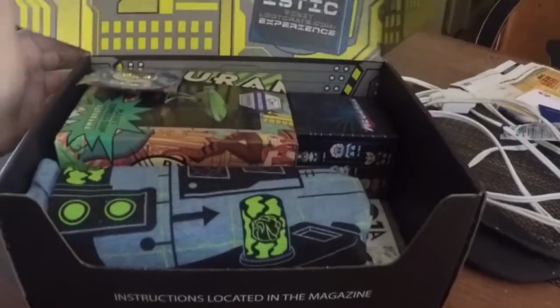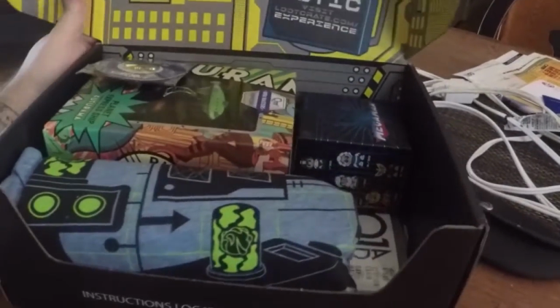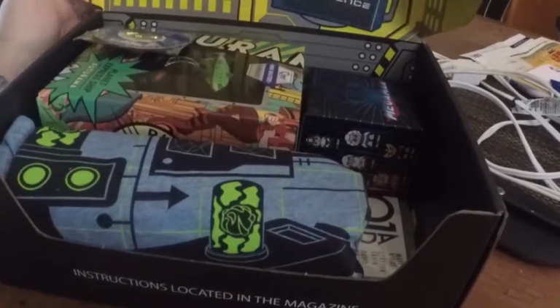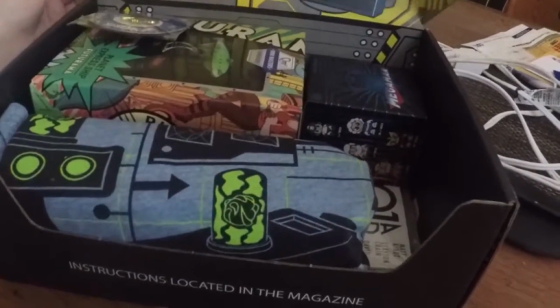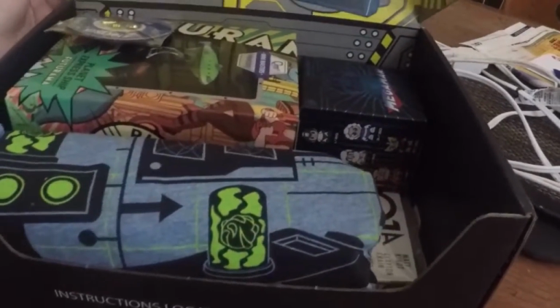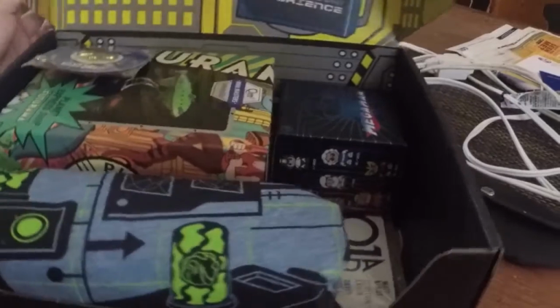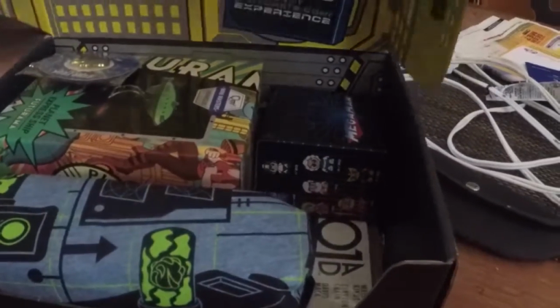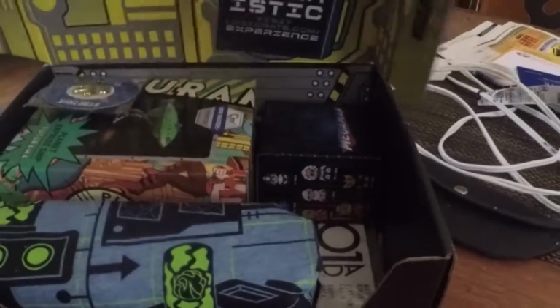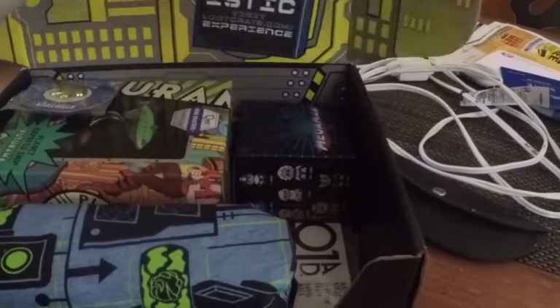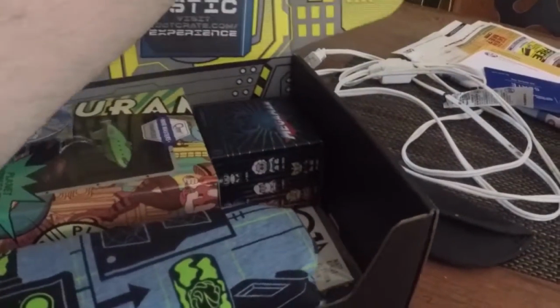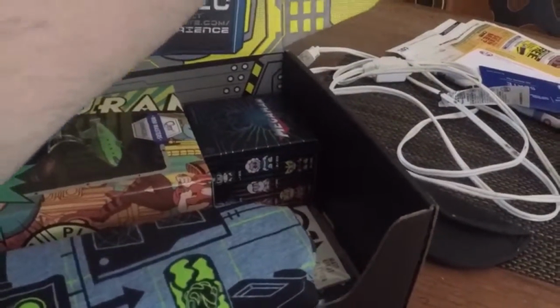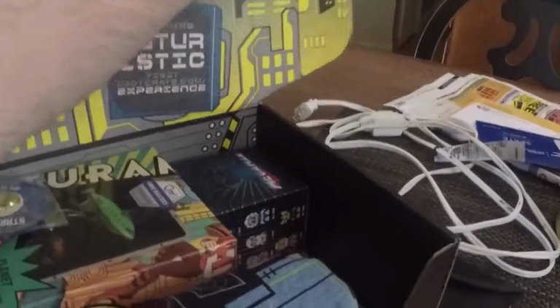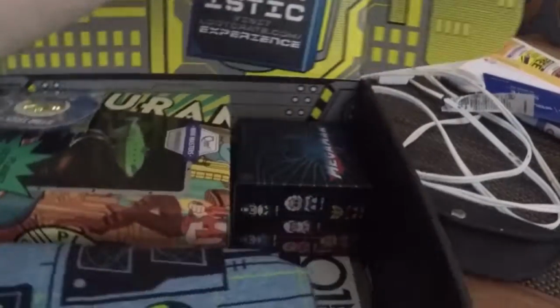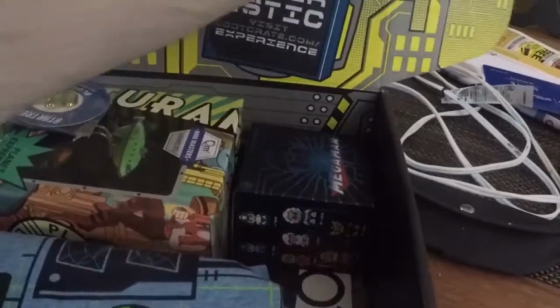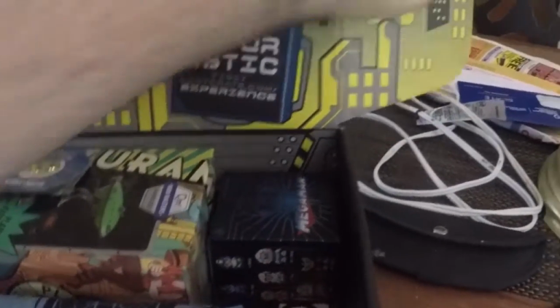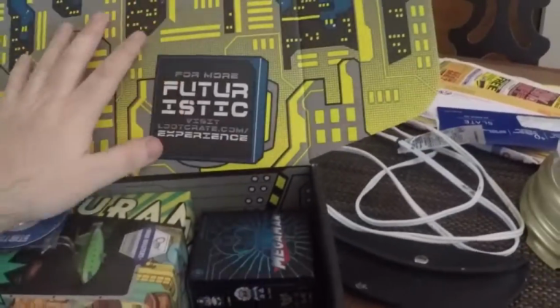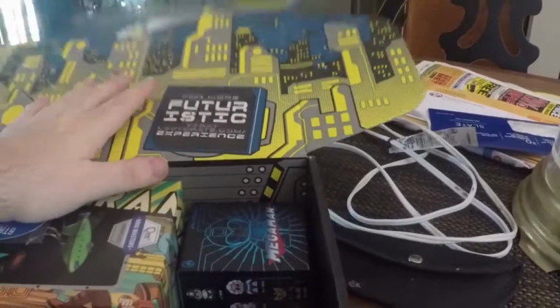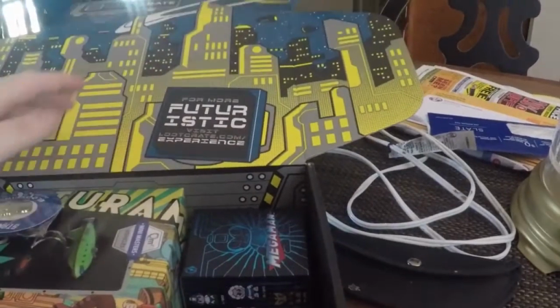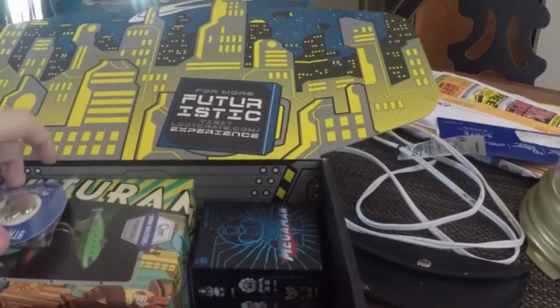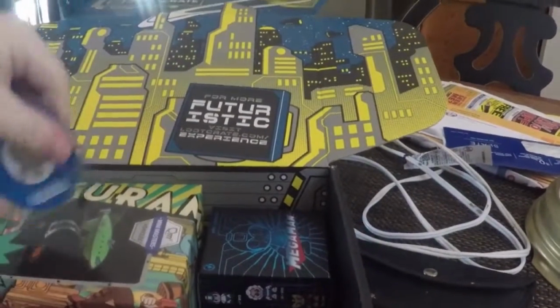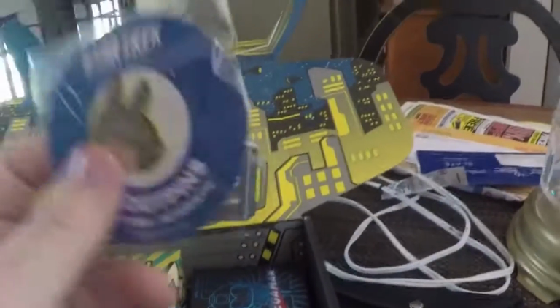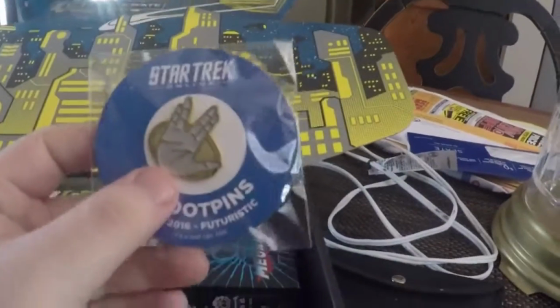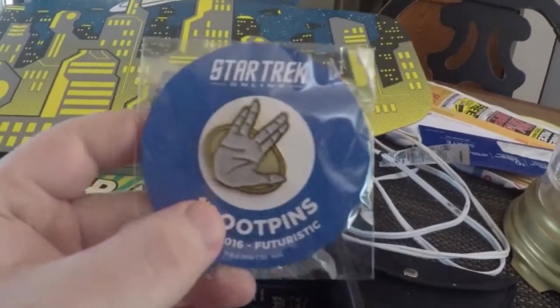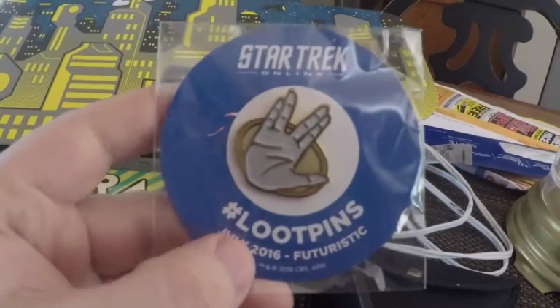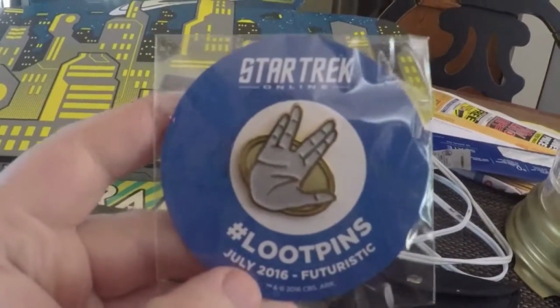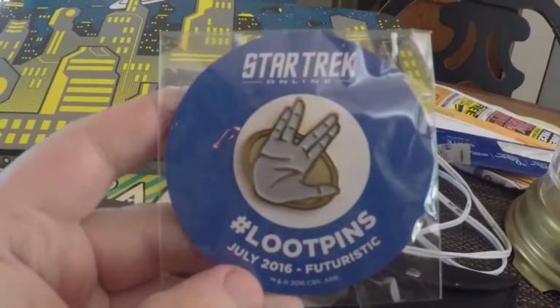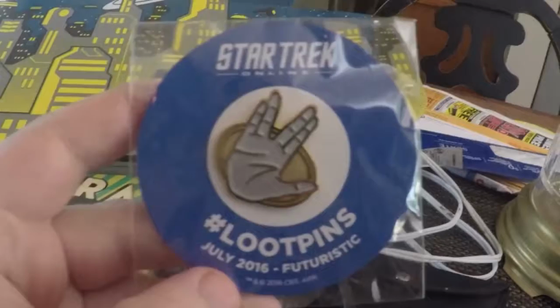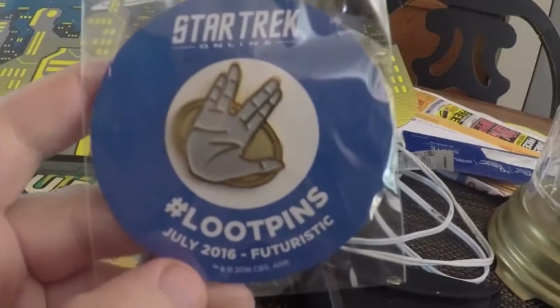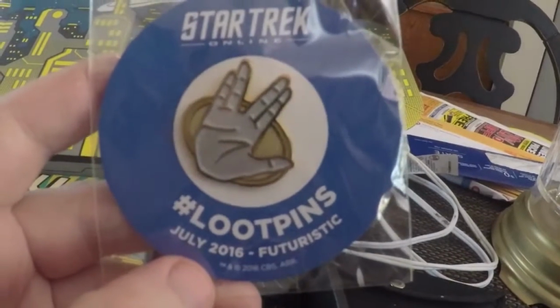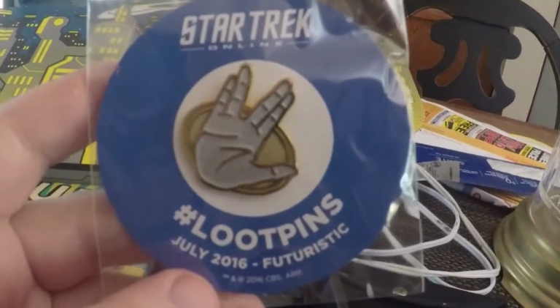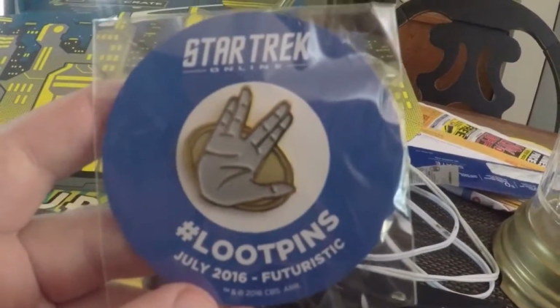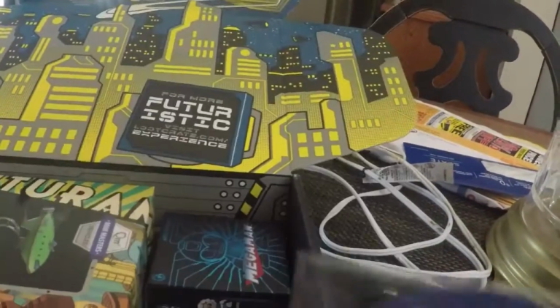Right off the bat I can tell we have something I'm going to love — it's the Futurama stuff right there. And we got a Star Trek pin. Very cool, that's nice.